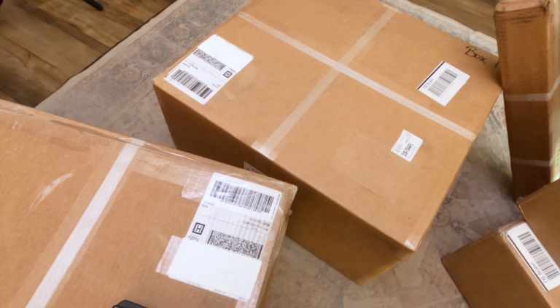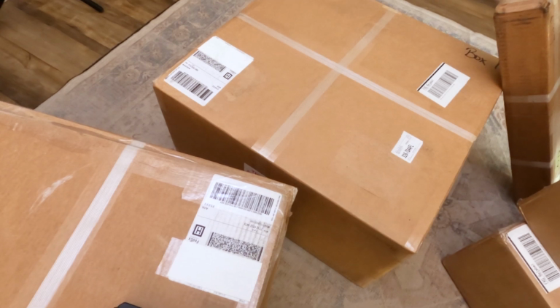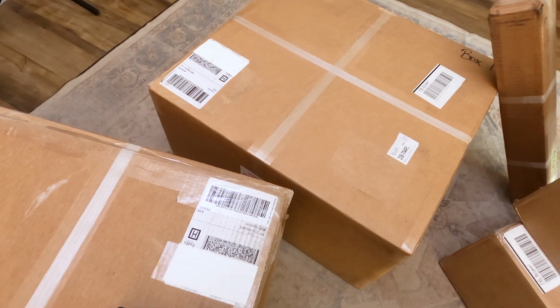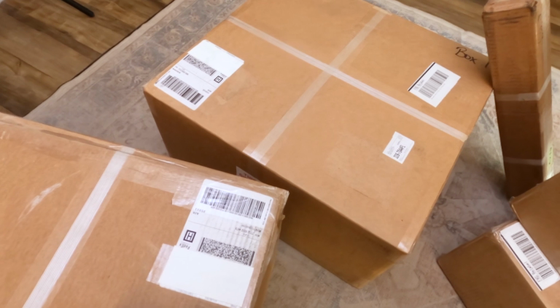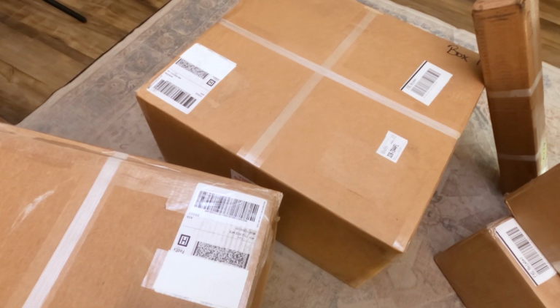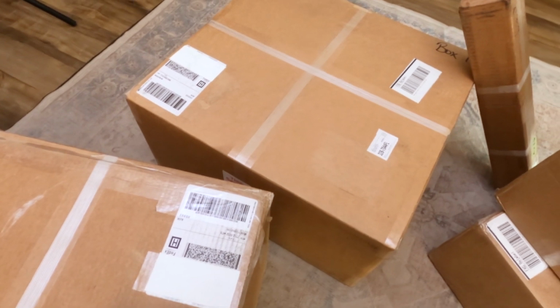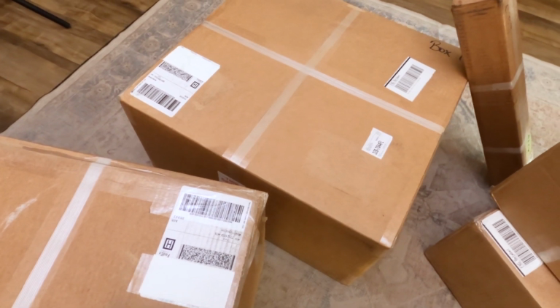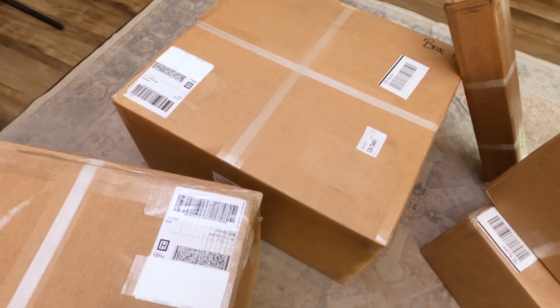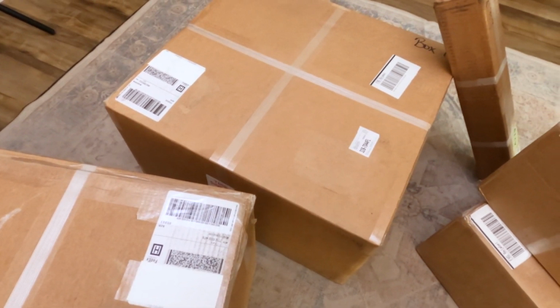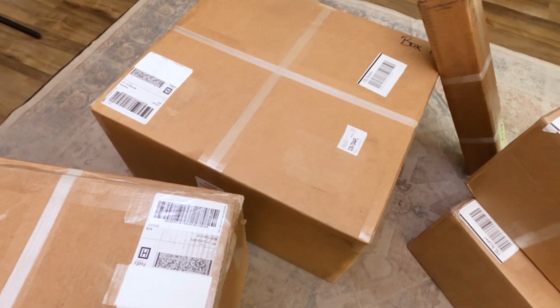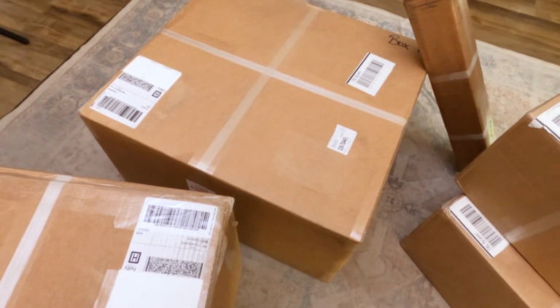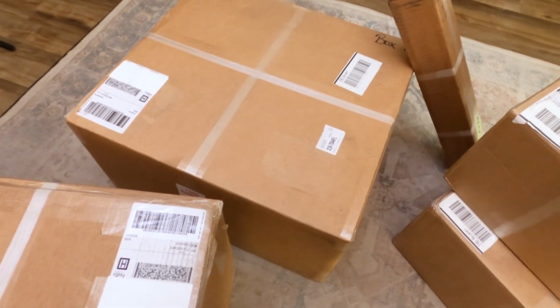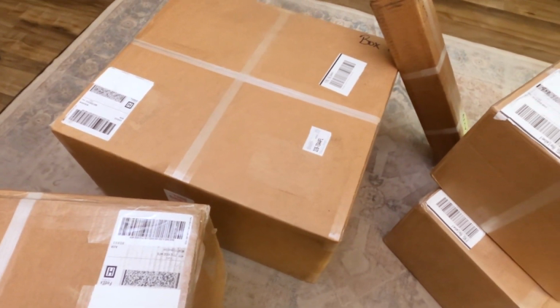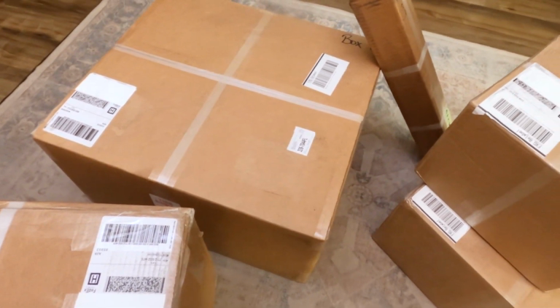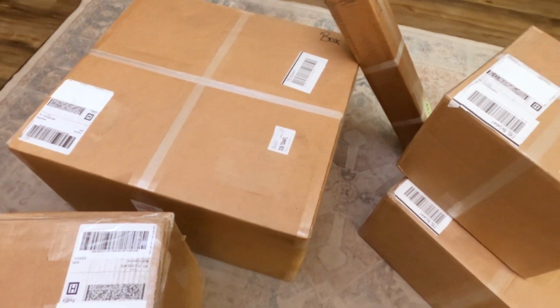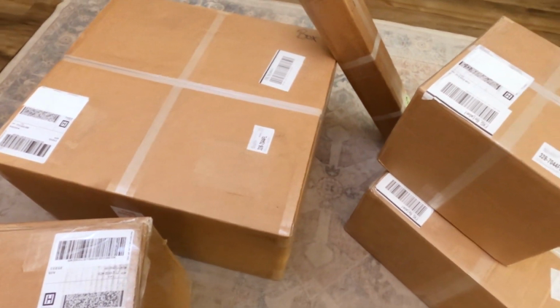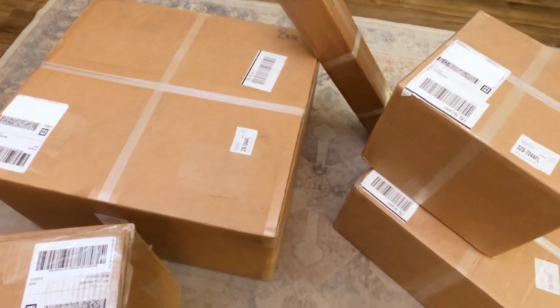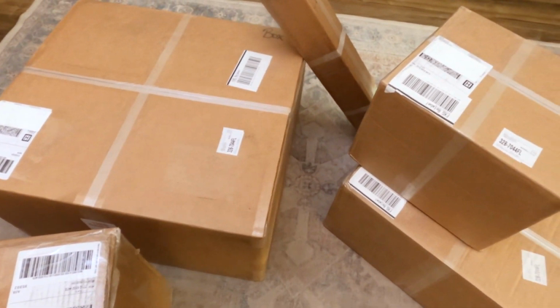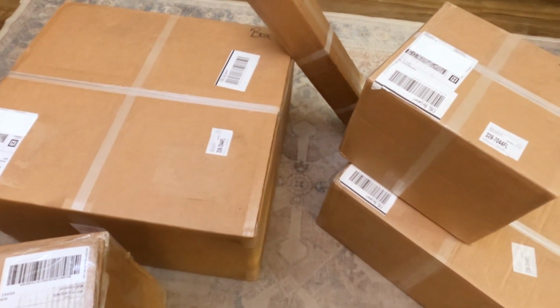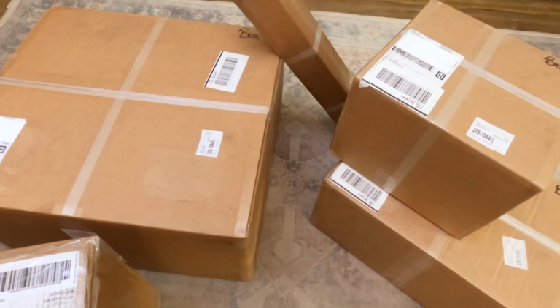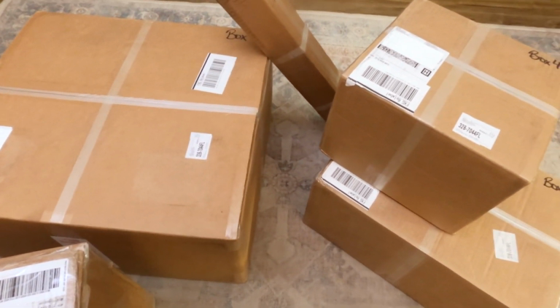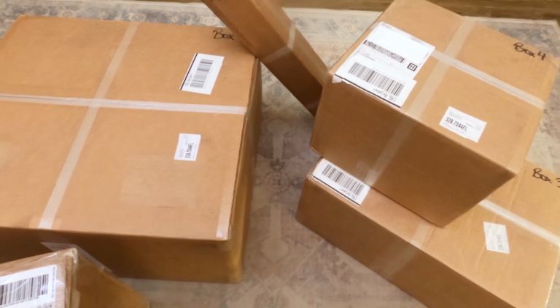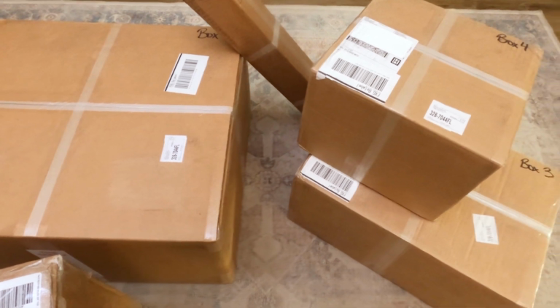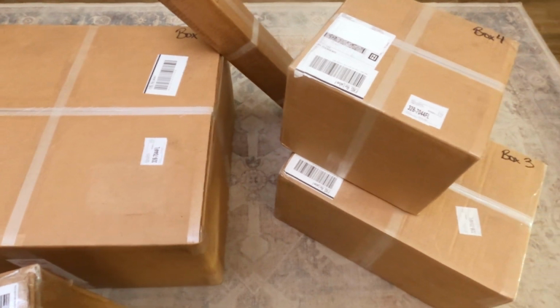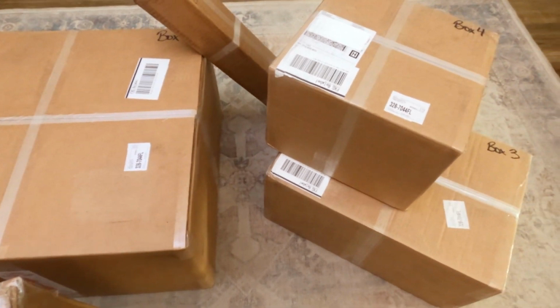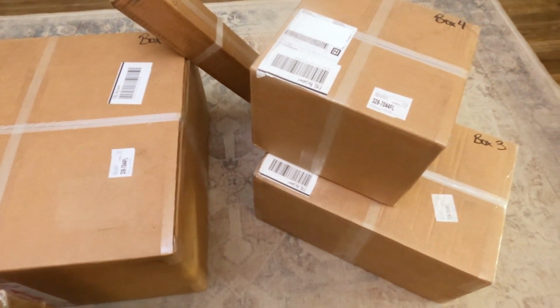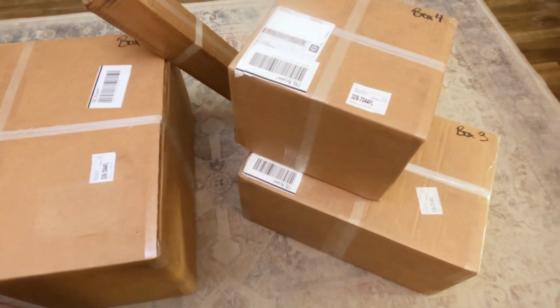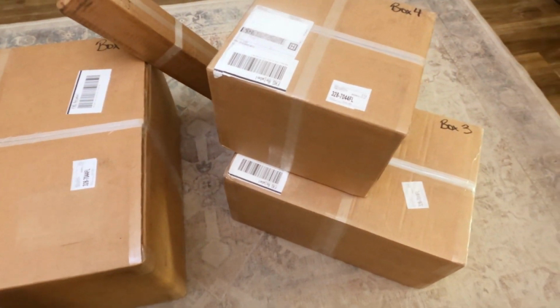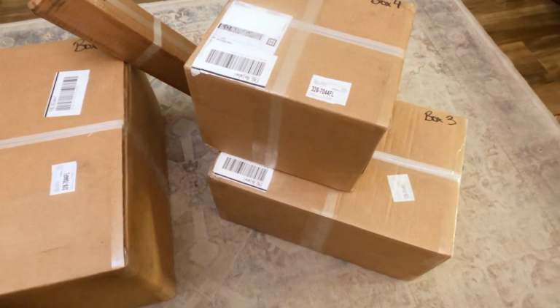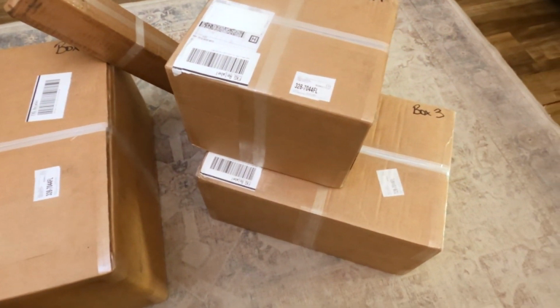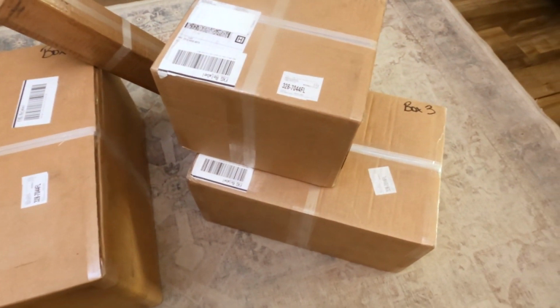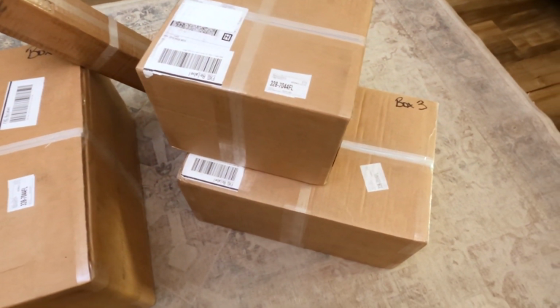In this video, we'll unbox a new Astrophysics mount, including reviewing what's in each box and answering some of the most common questions when the mount first arrives.